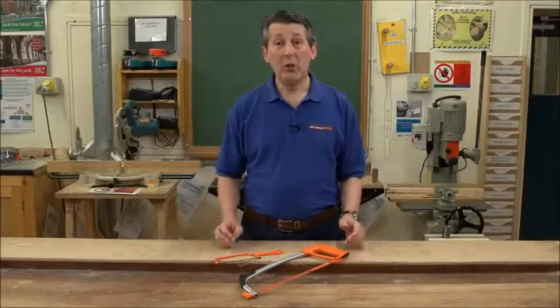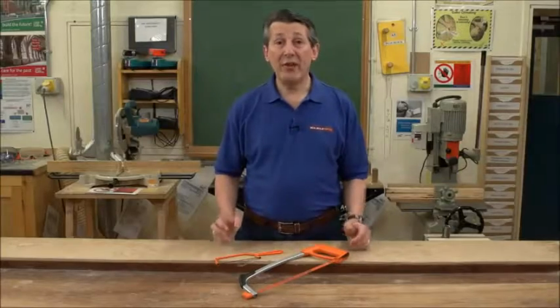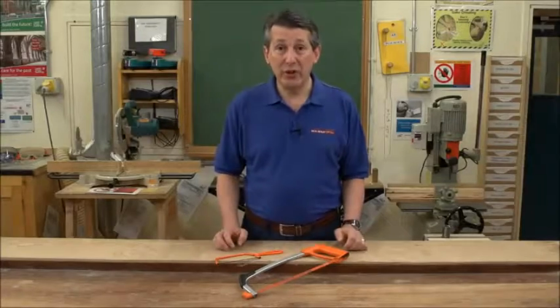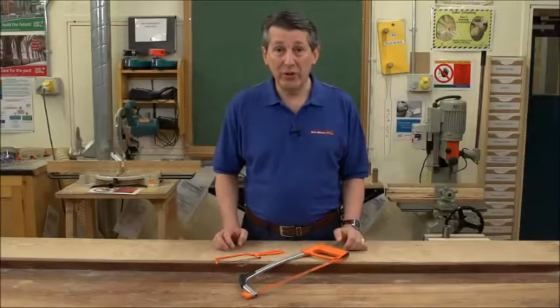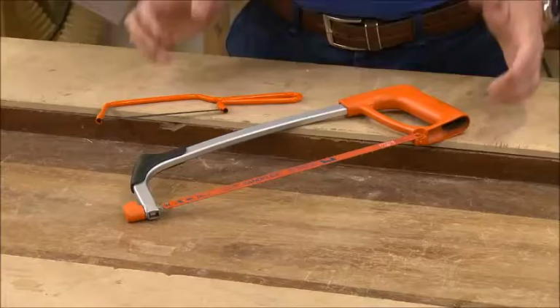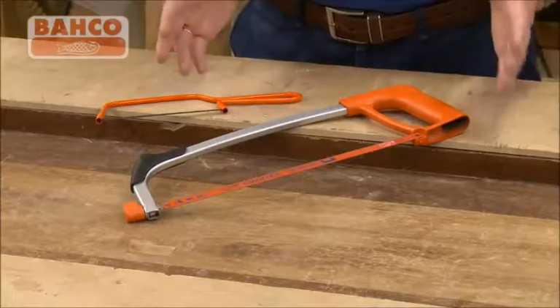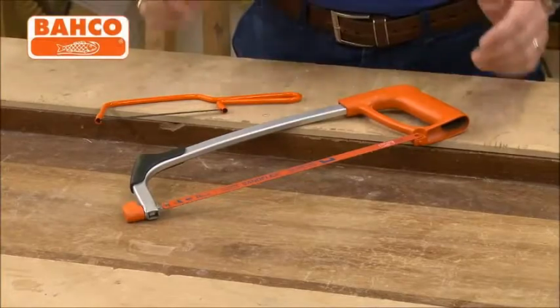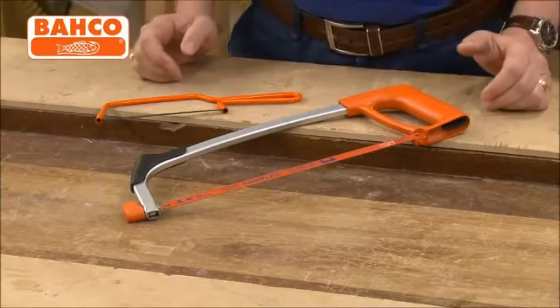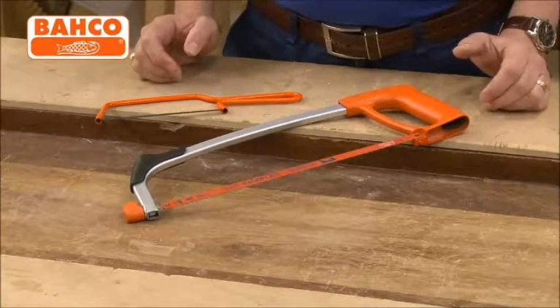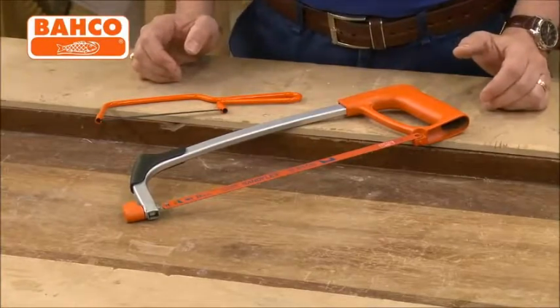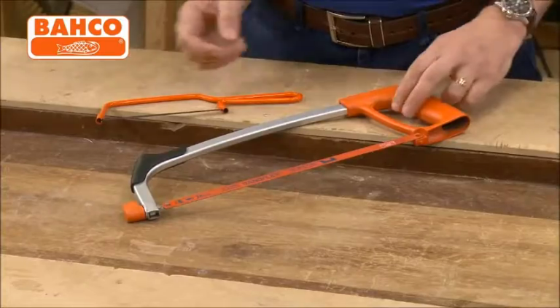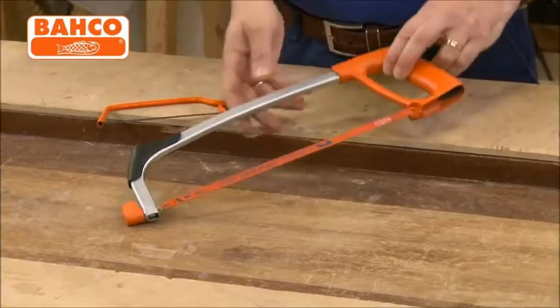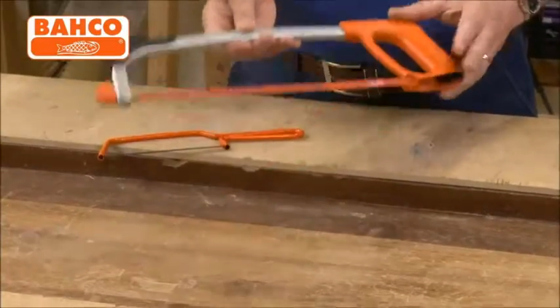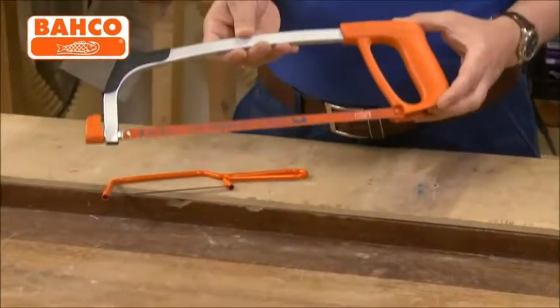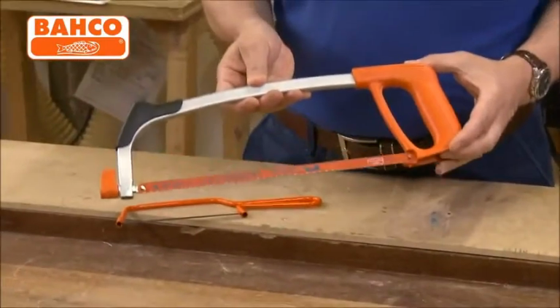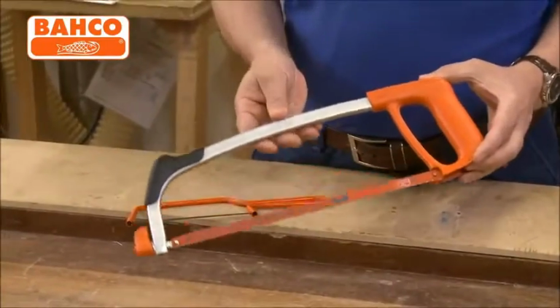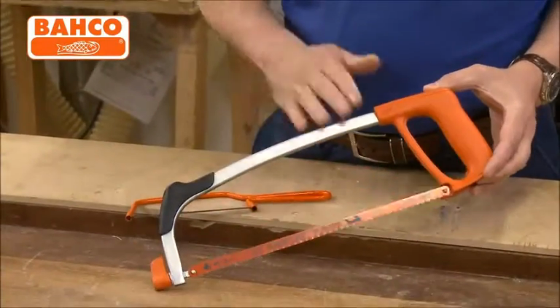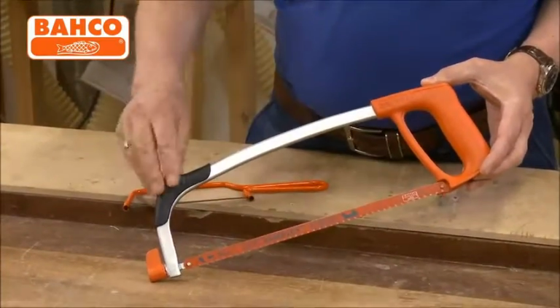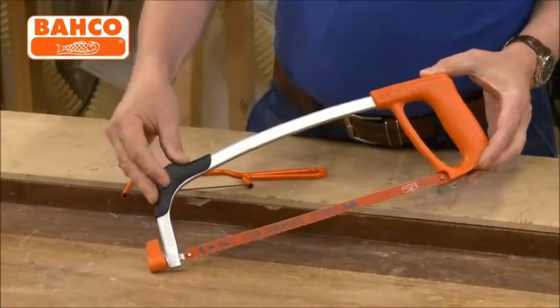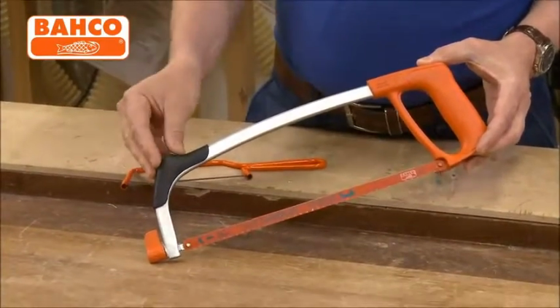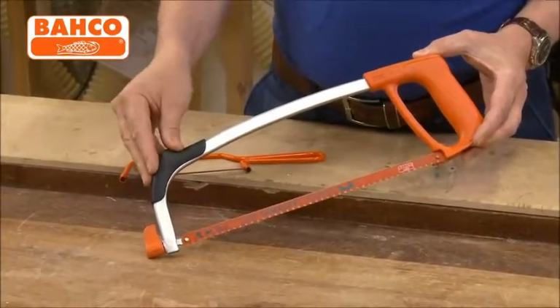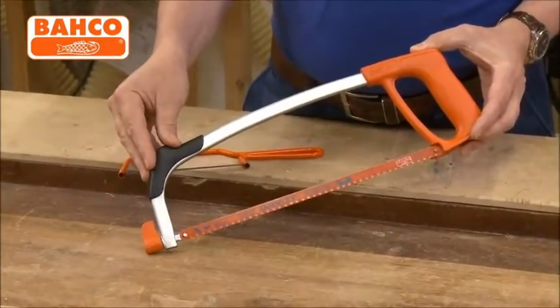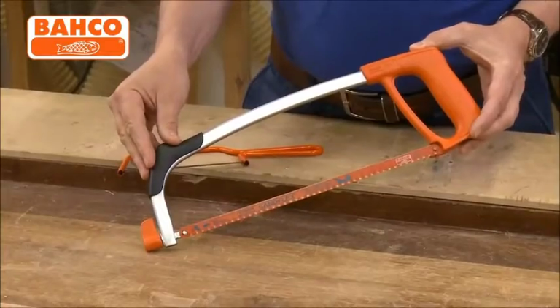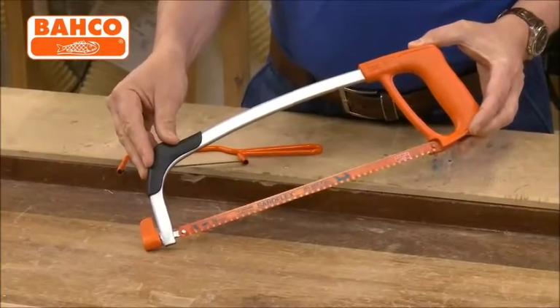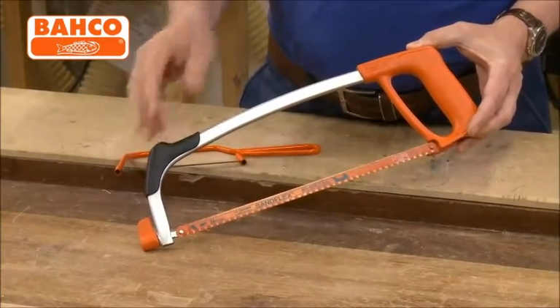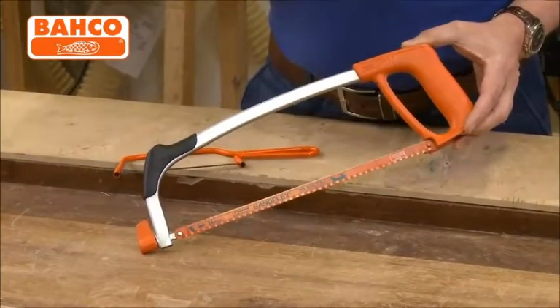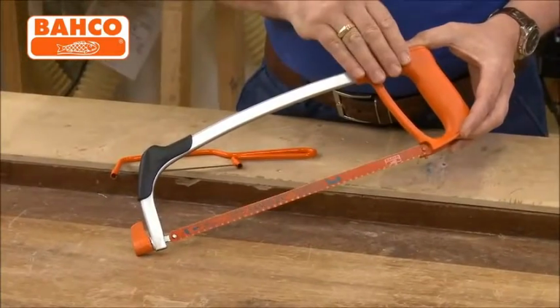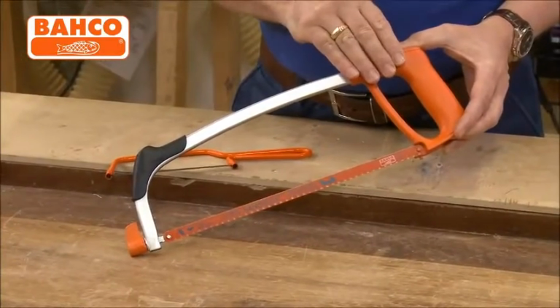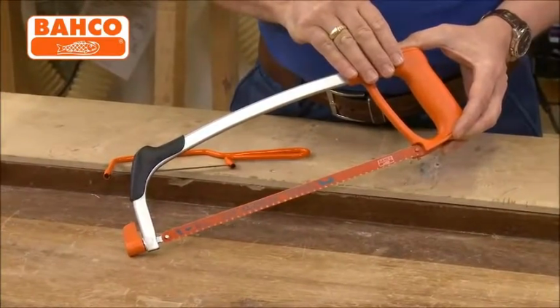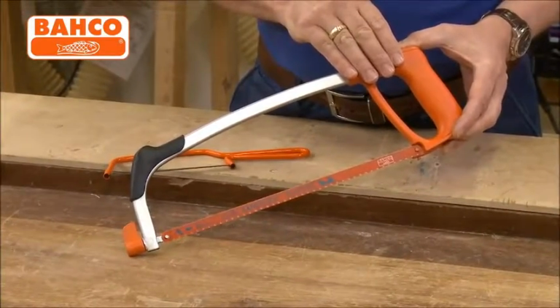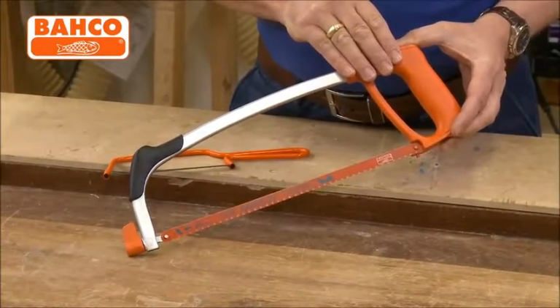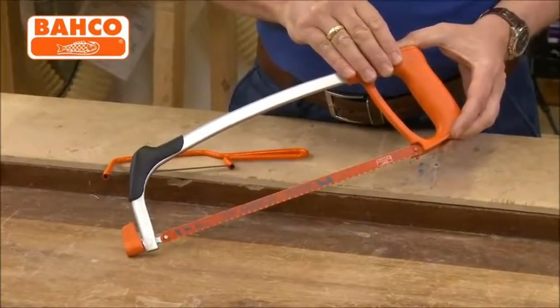Barco are renowned for cutting products. This is a fantastic 12 inch hacksaw. As you can see, full aluminium frame, it's got a moulded grip on the end there for comfort when you're holding it, and a very high quality polypropylene handle.